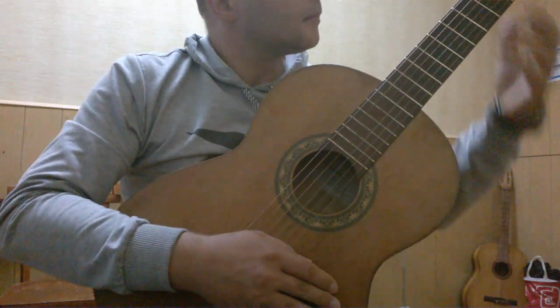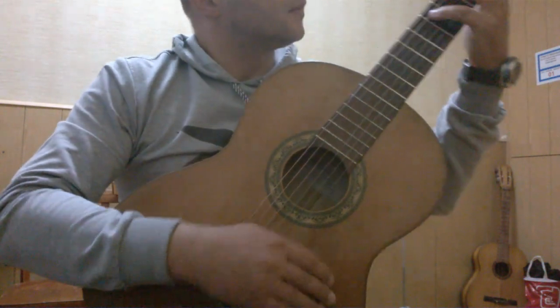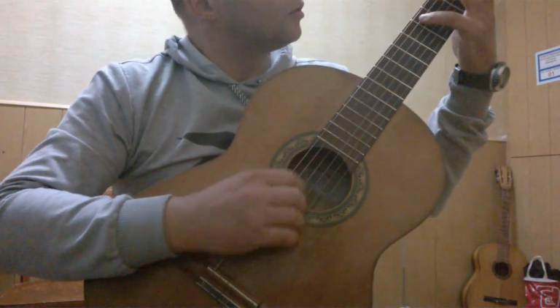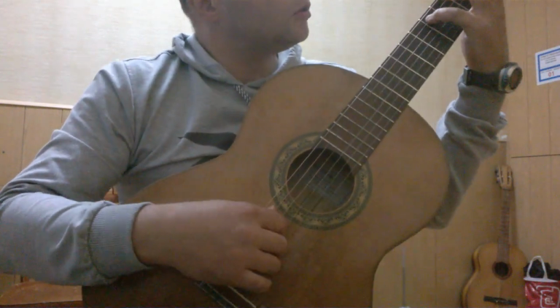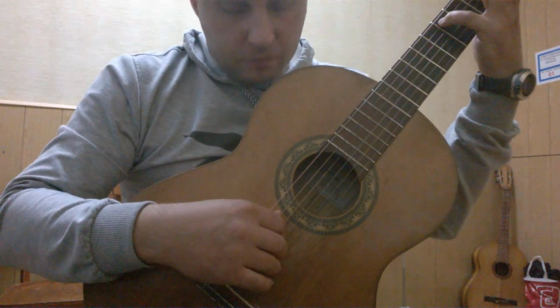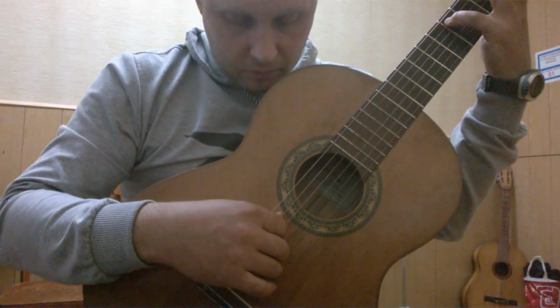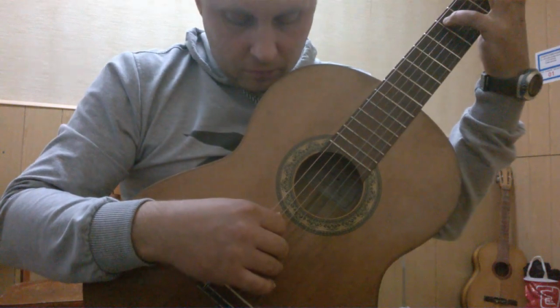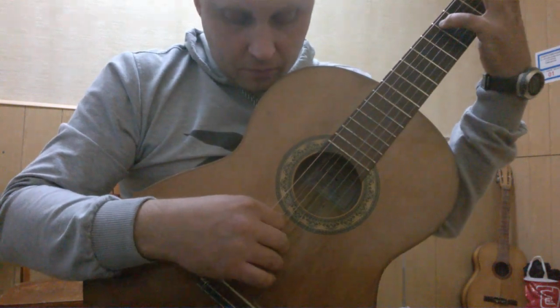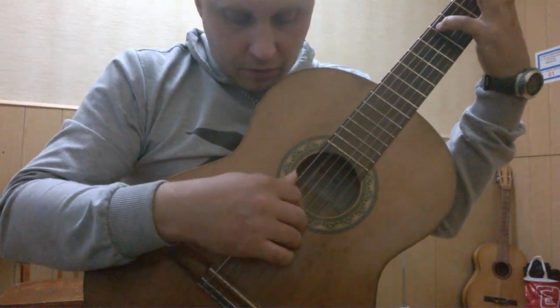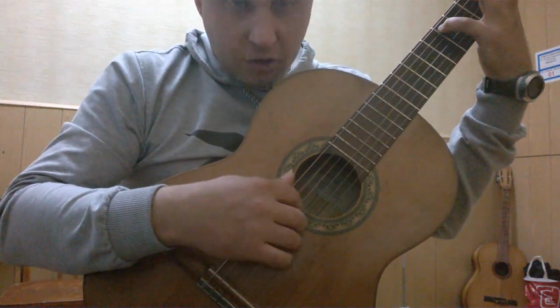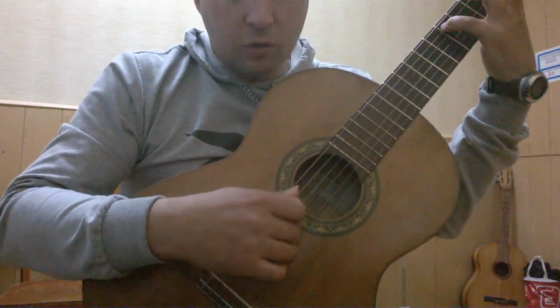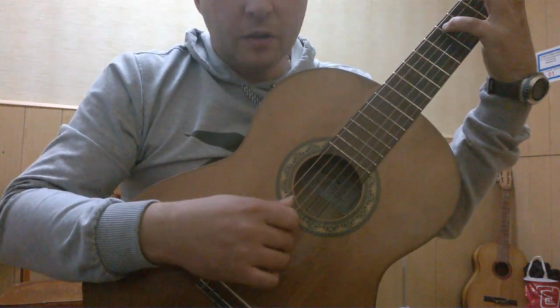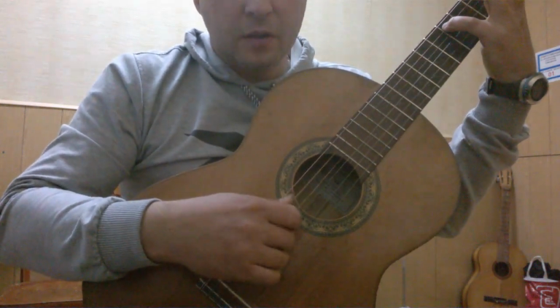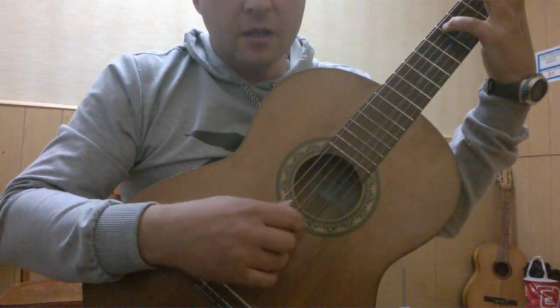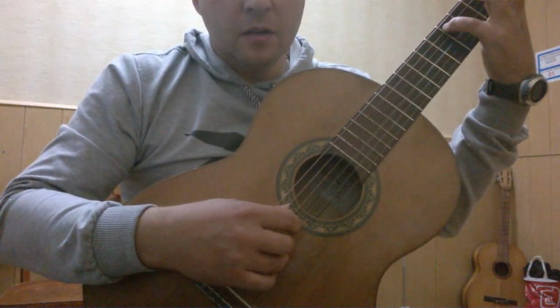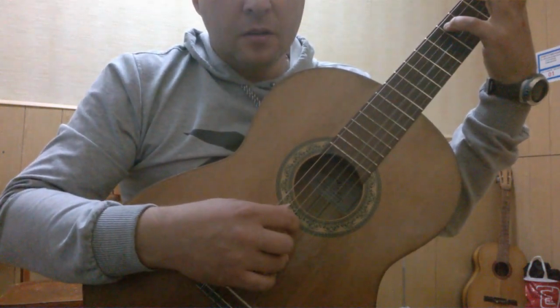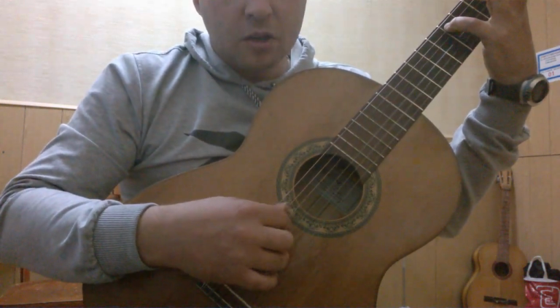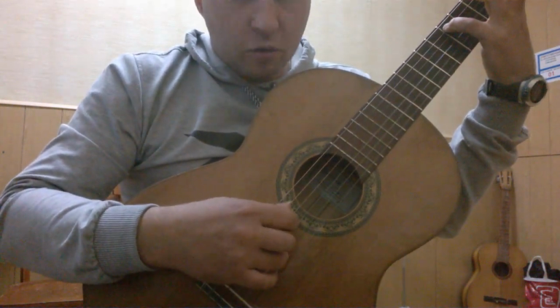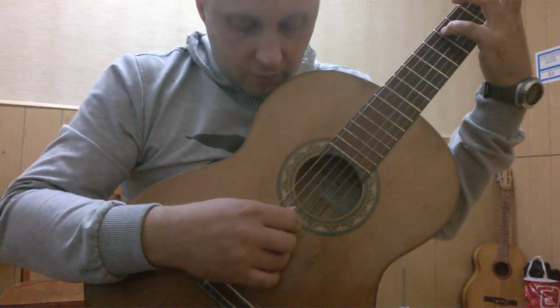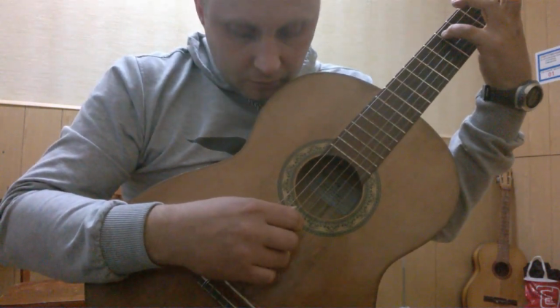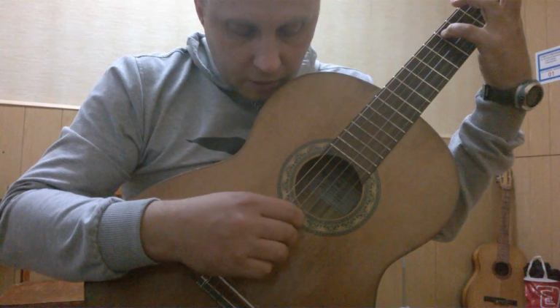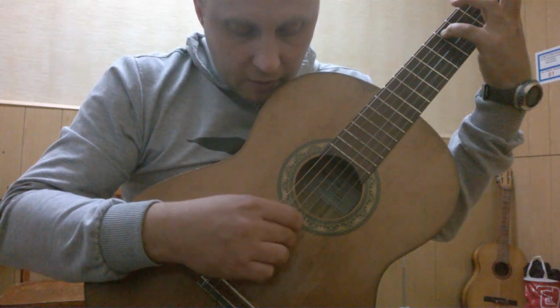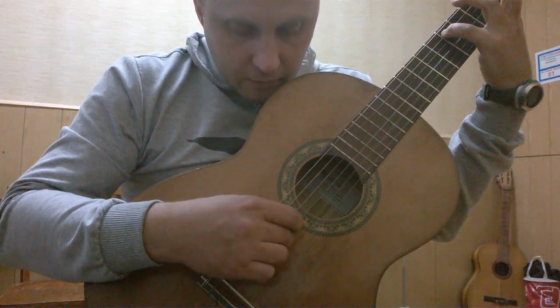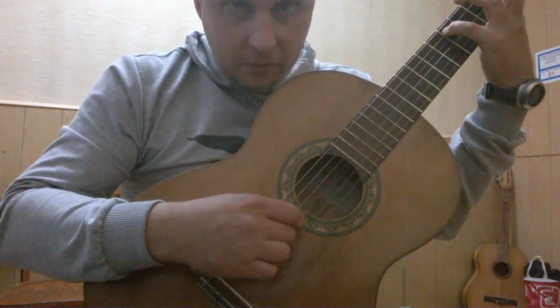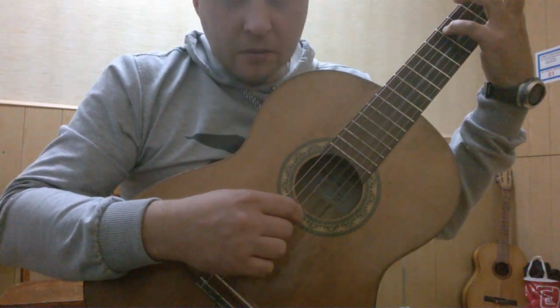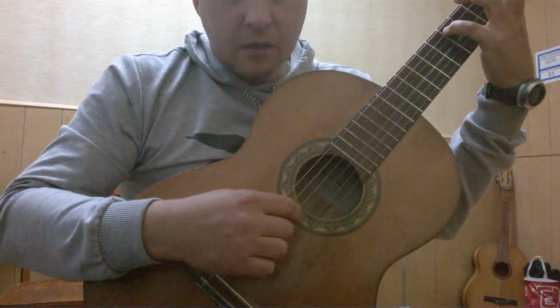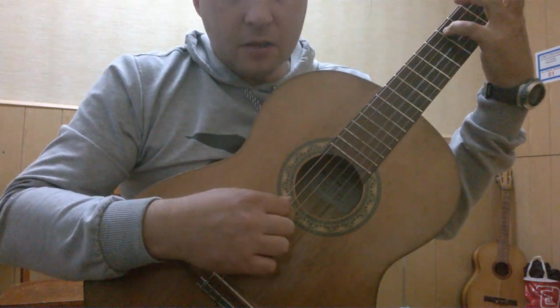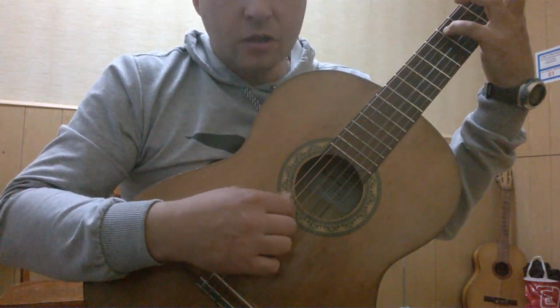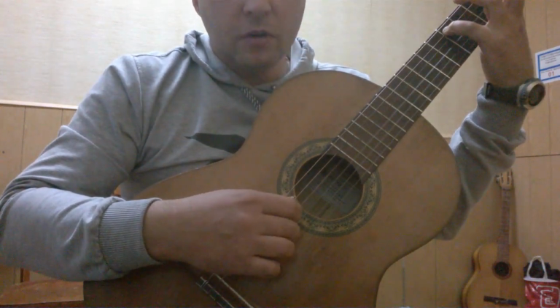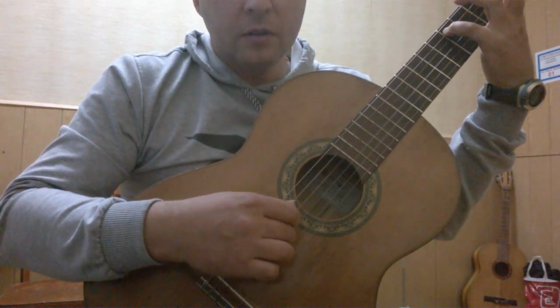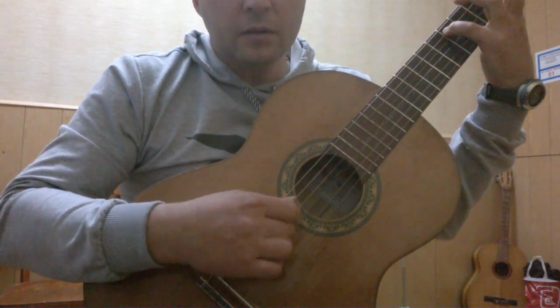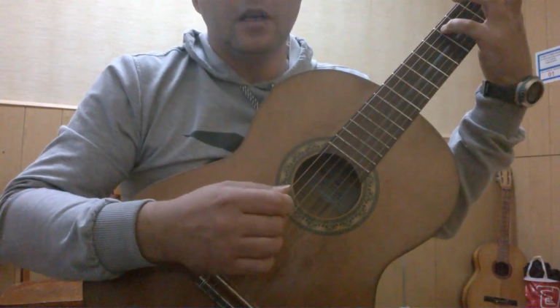Еще разок — 5, 4, 3, 4, 2, 3, 4, 3. (Once more — counting through the finger positions: 5, 4, 3, 4, 2, 3, 4, 3.)